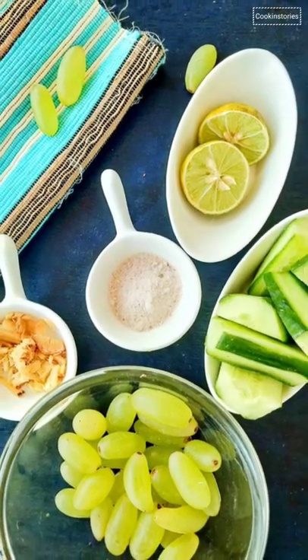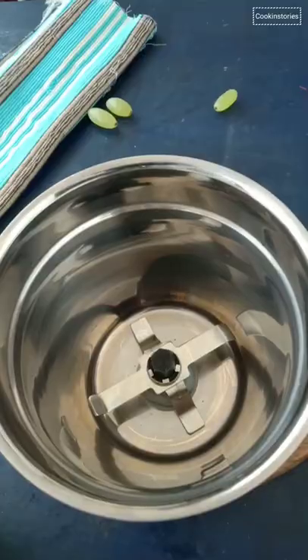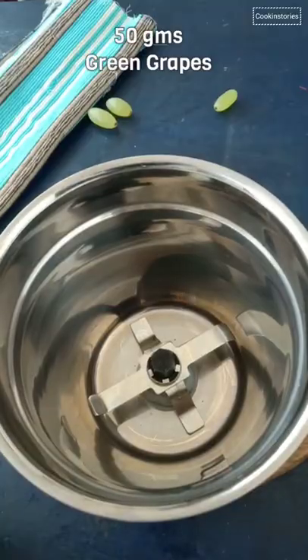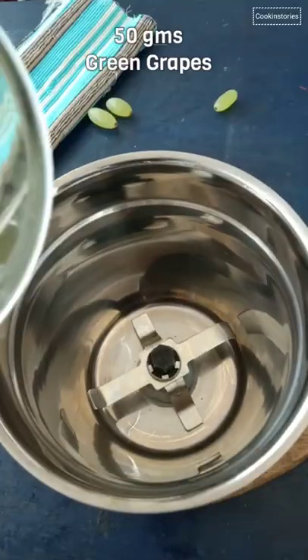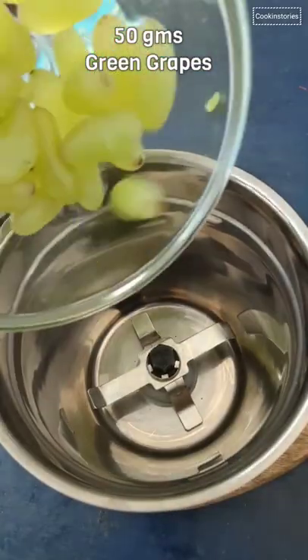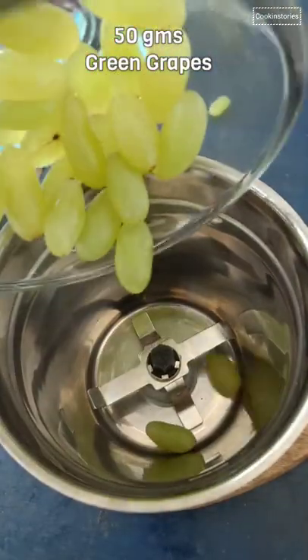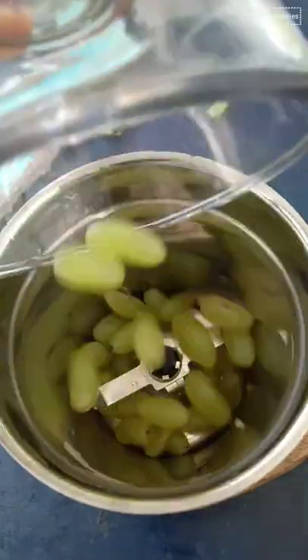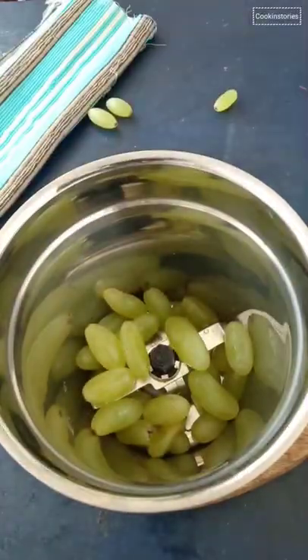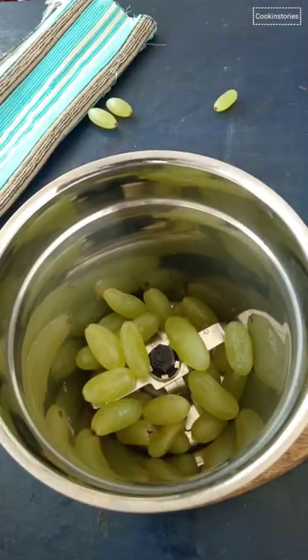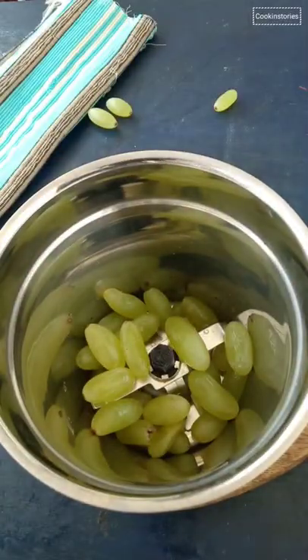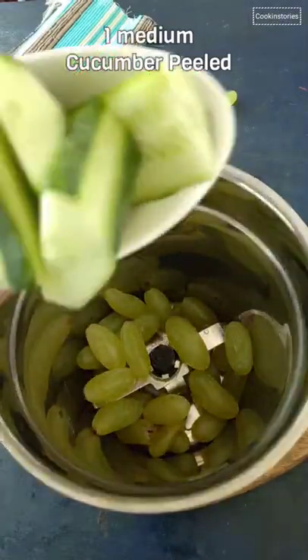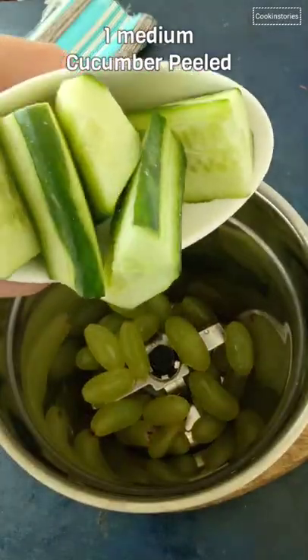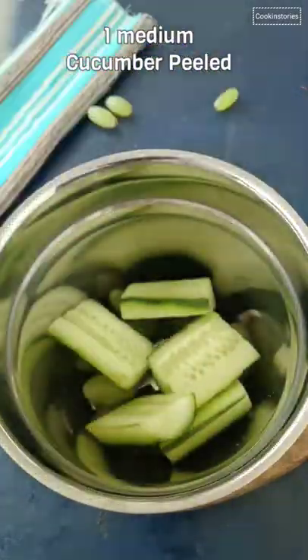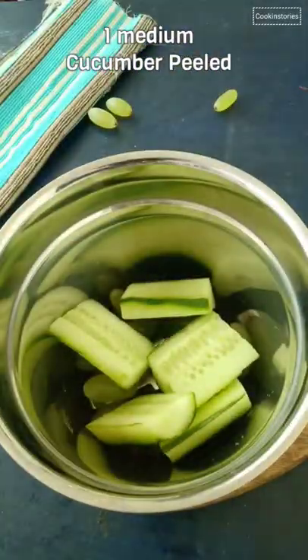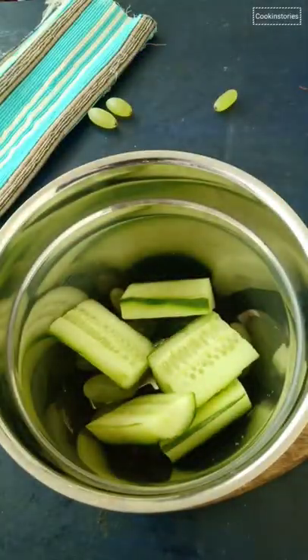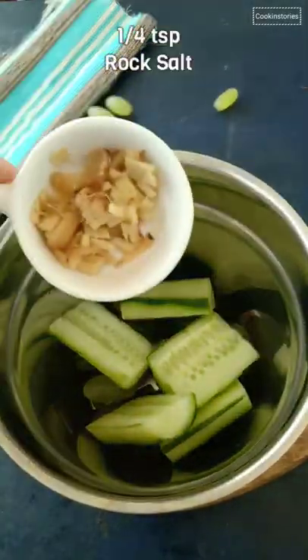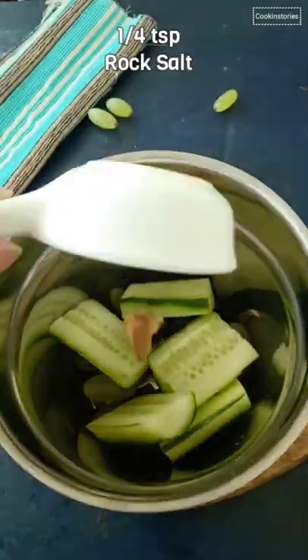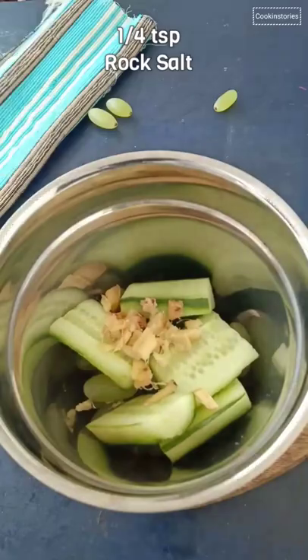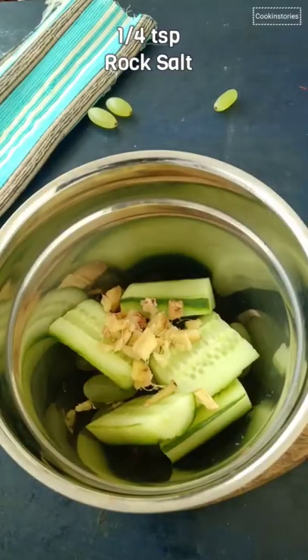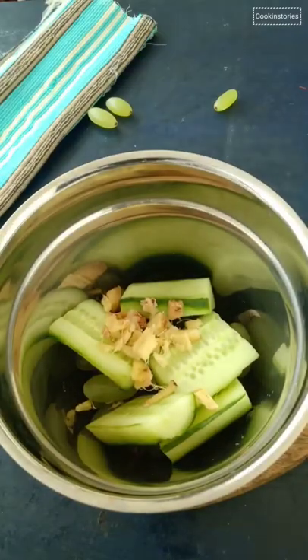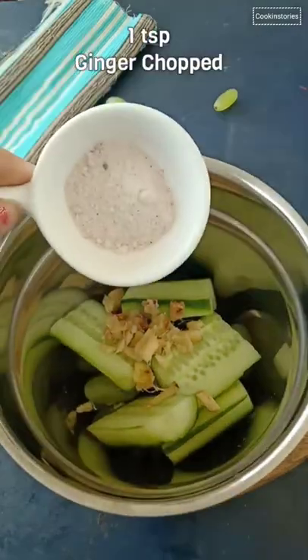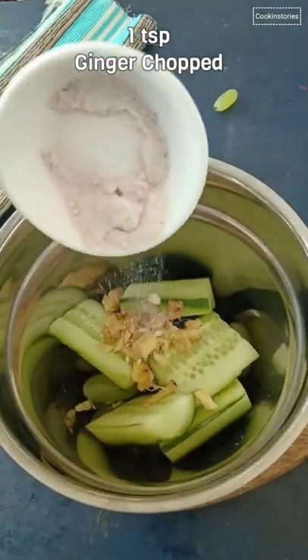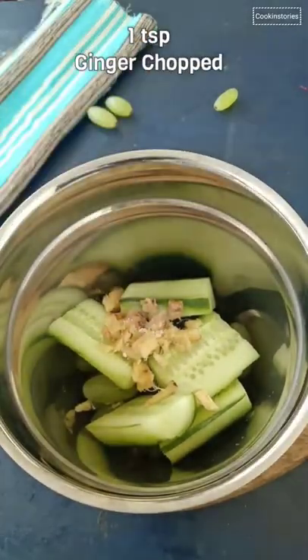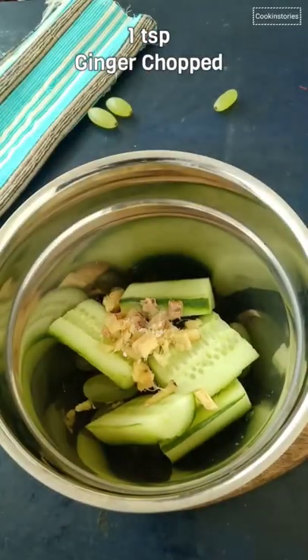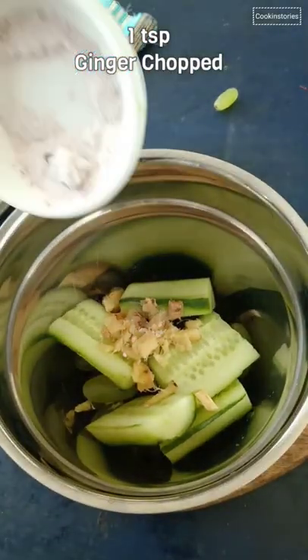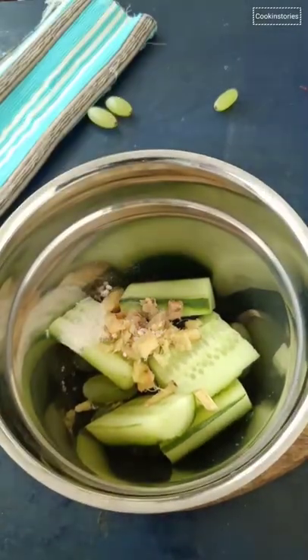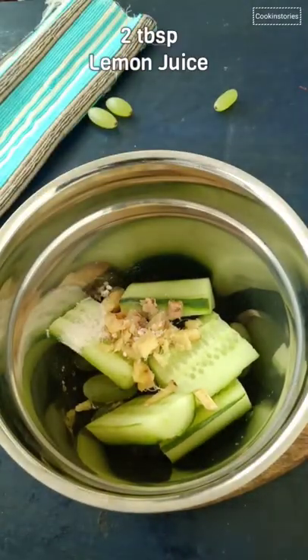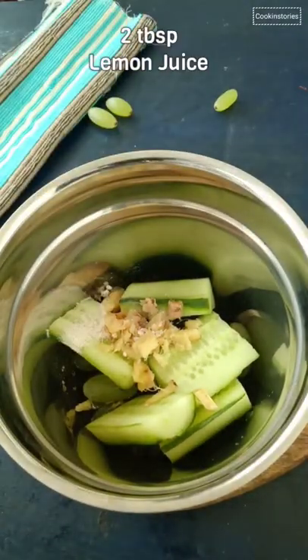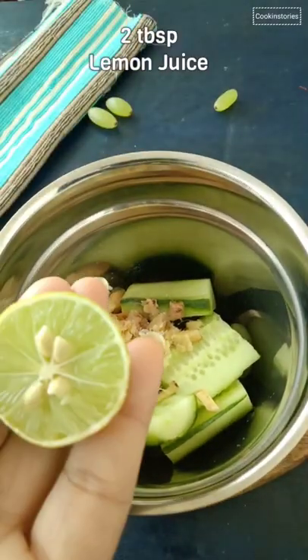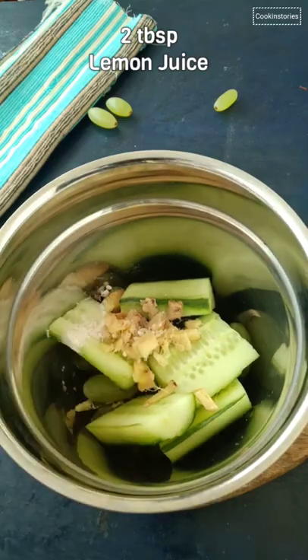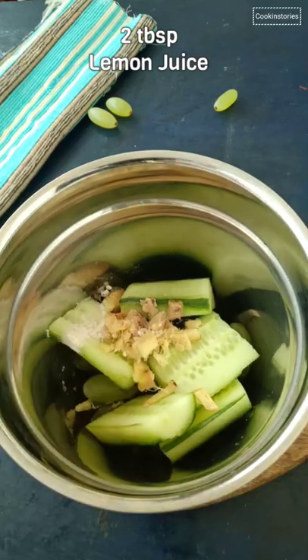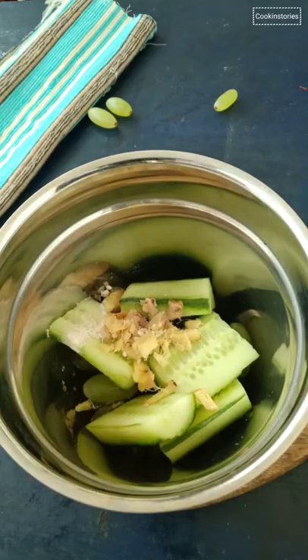Now in a blender add 50 grams of fresh grapes, 1 medium sized cucumber, 1 teaspoon of ginger chopped, 1/4 teaspoon of rock salt, and 2 tablespoons of lemon juice.